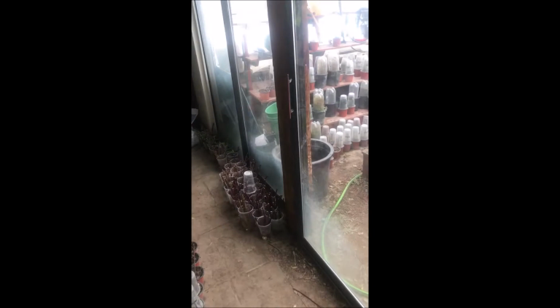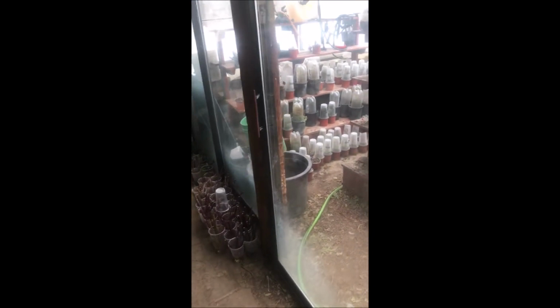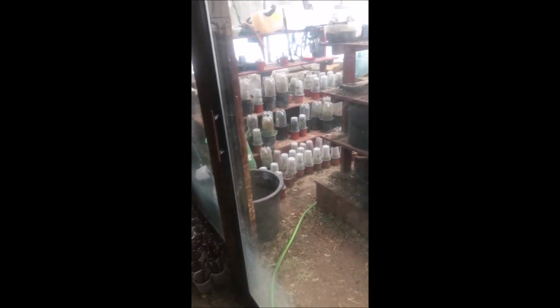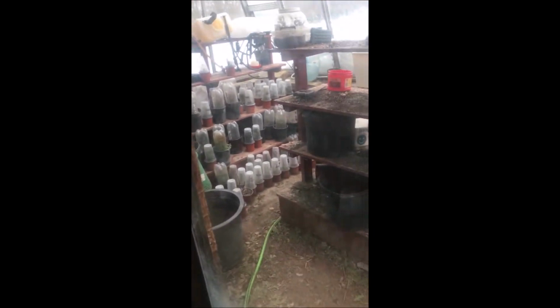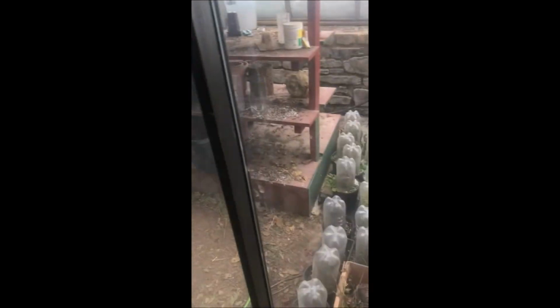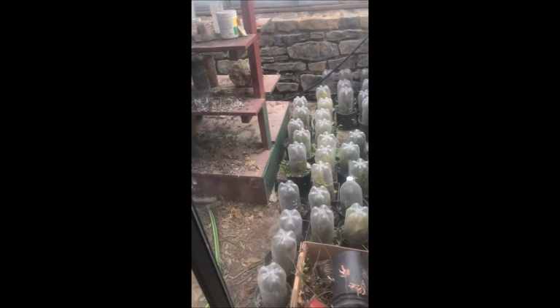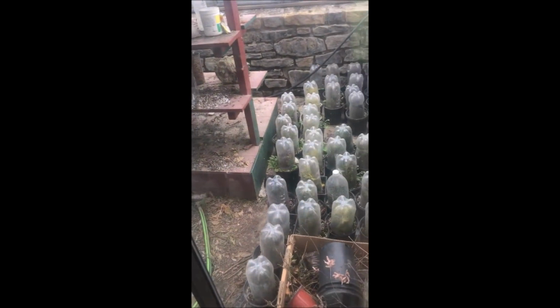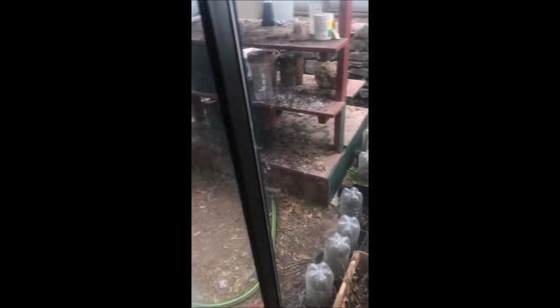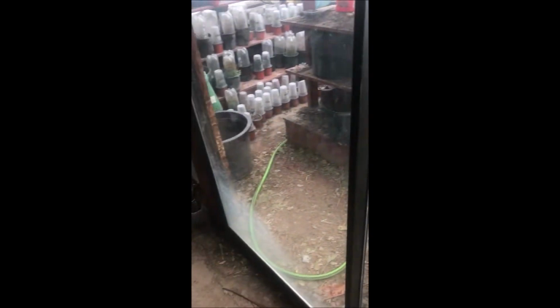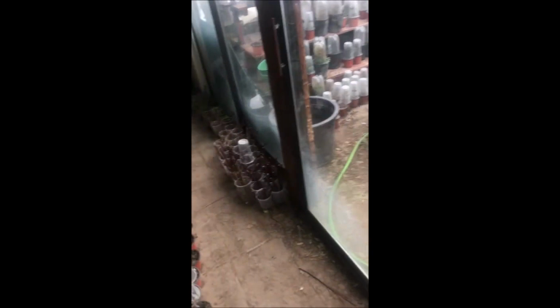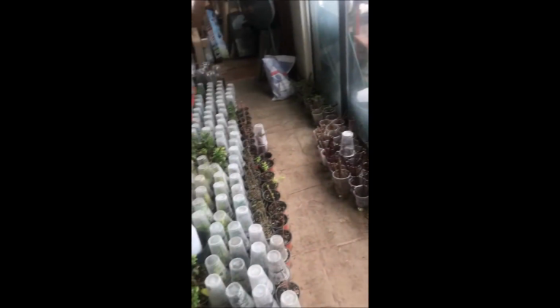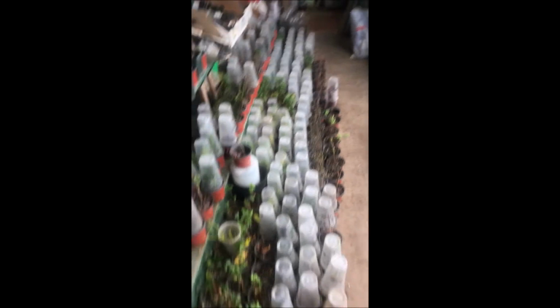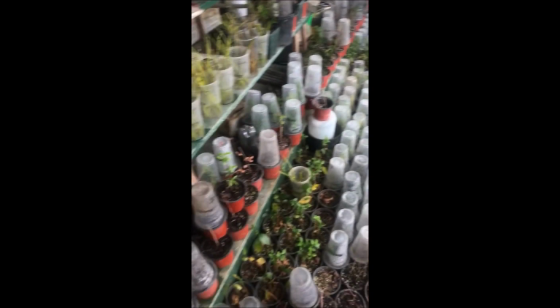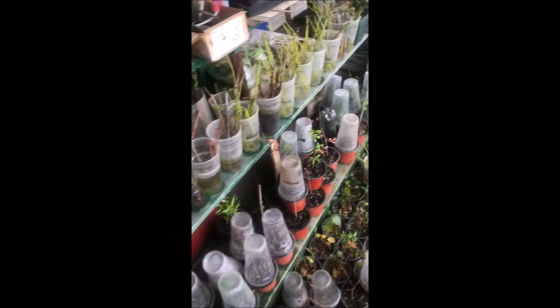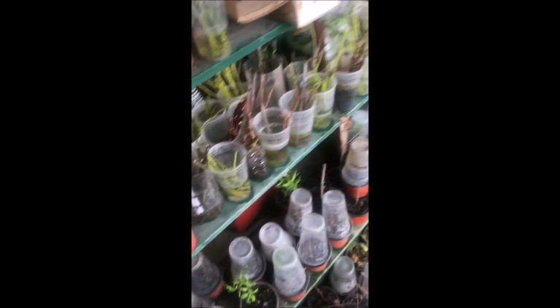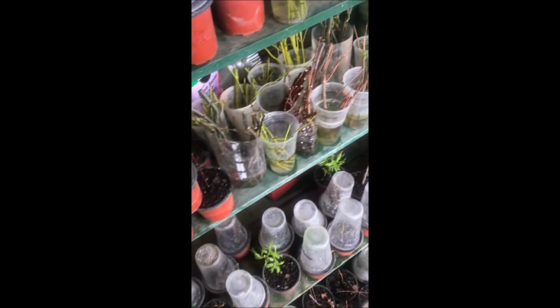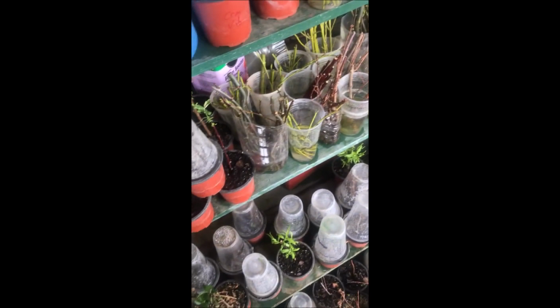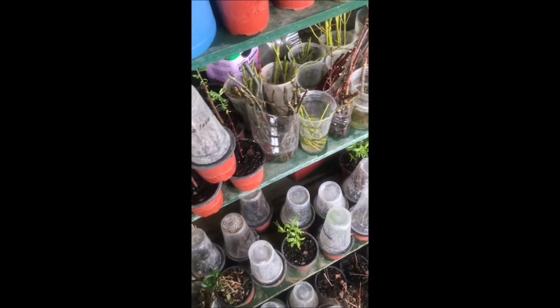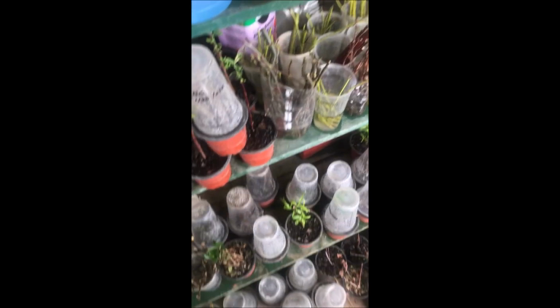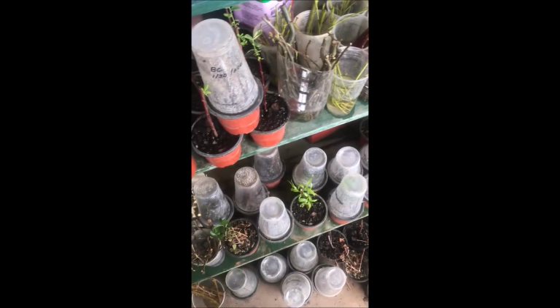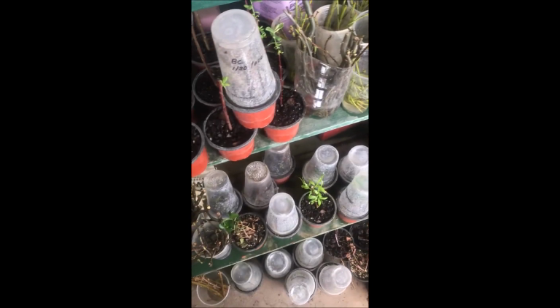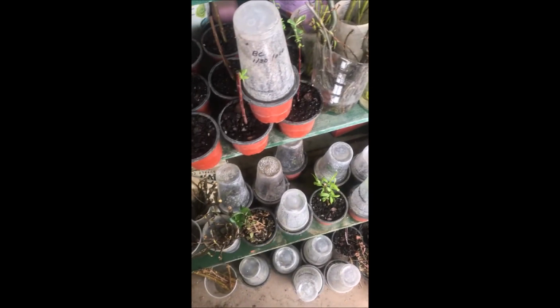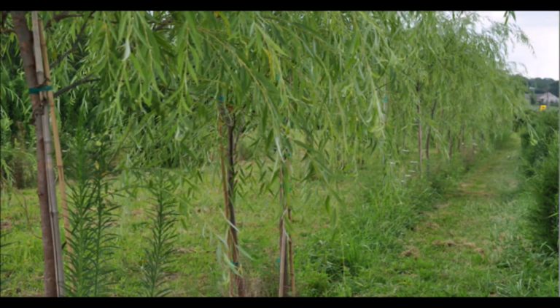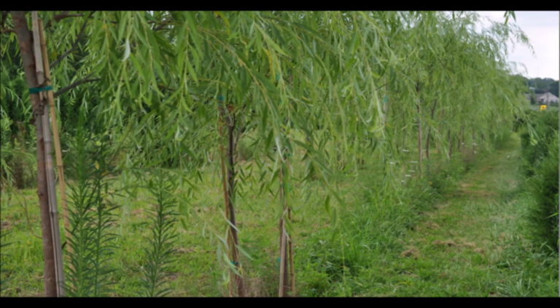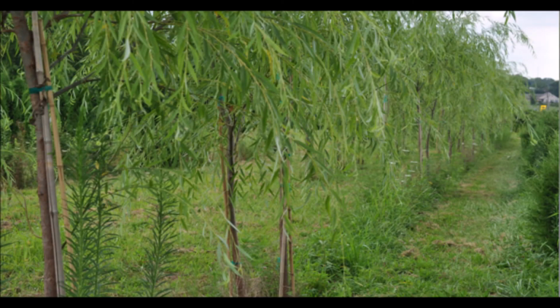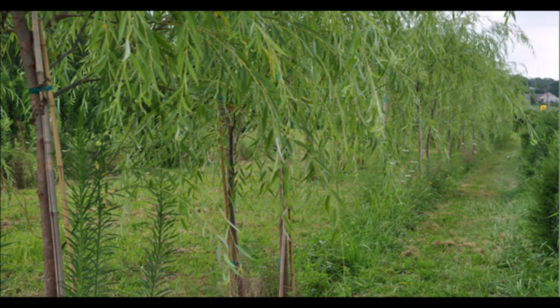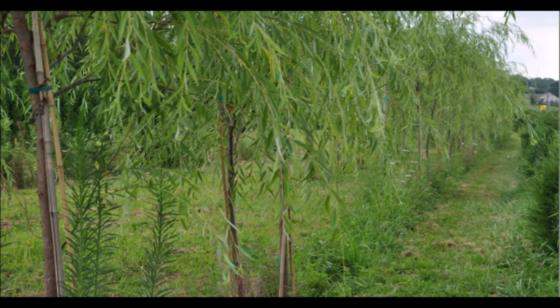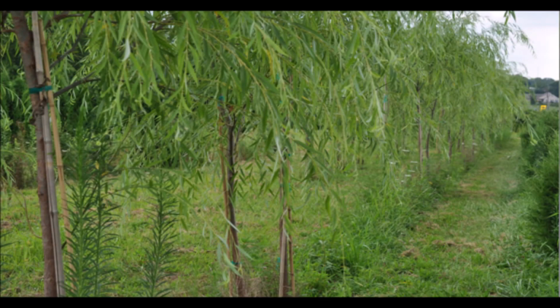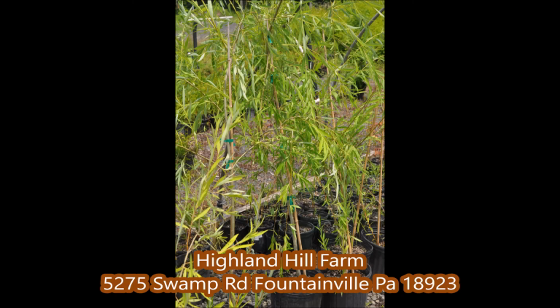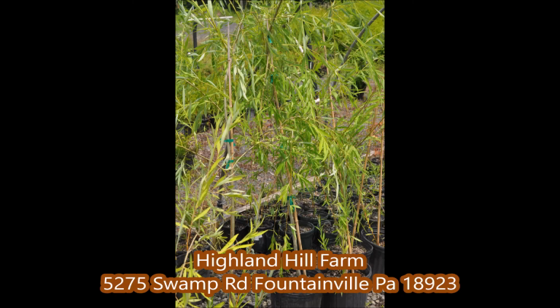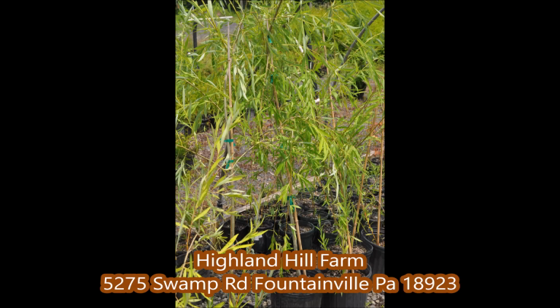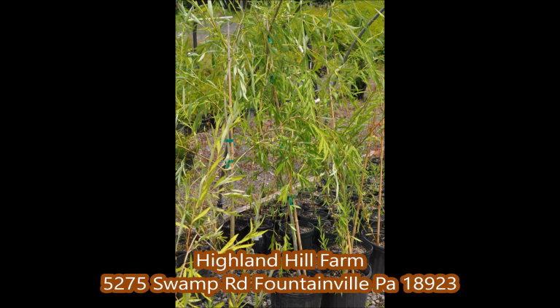Stop in at Route 313 at 5275 Swamp Road and you can see our operation of us growing trees and shrubs. At Highland Hill Farm, we sell weeping willows in pots and also field-grown balled and burlap.